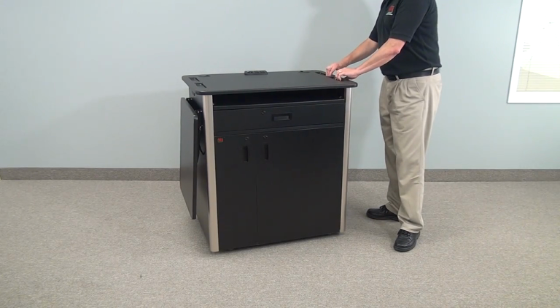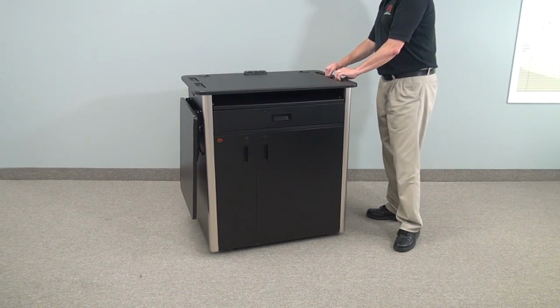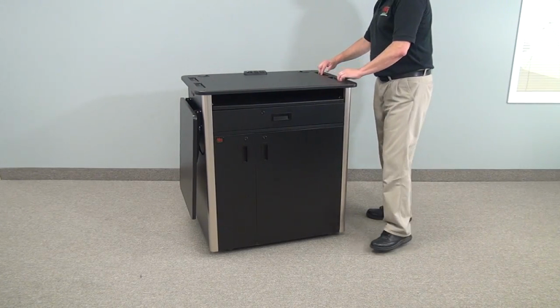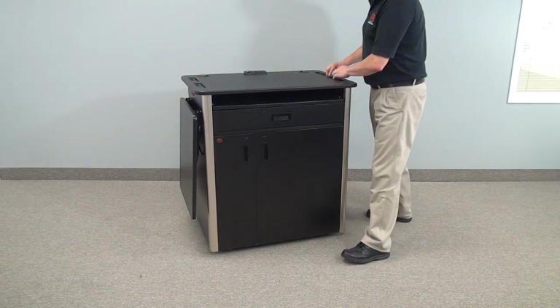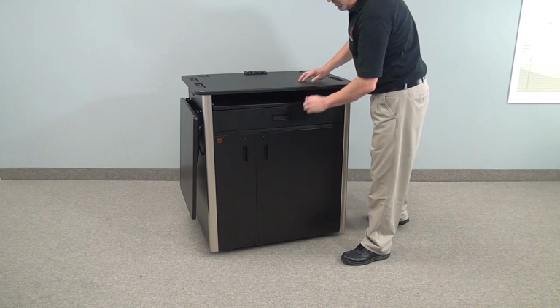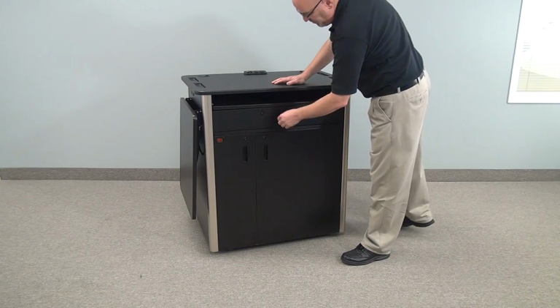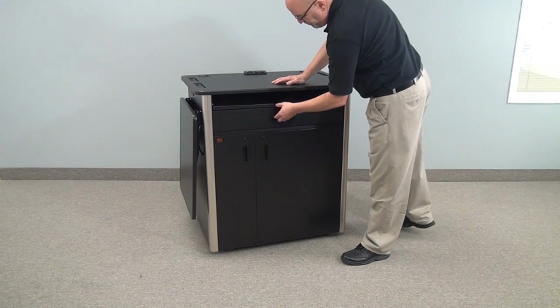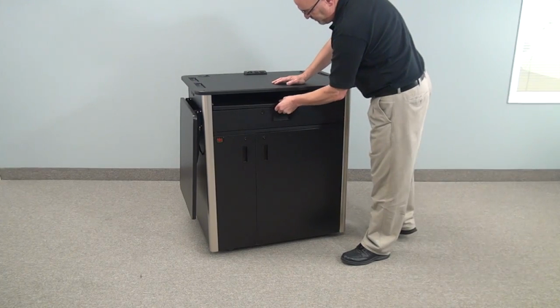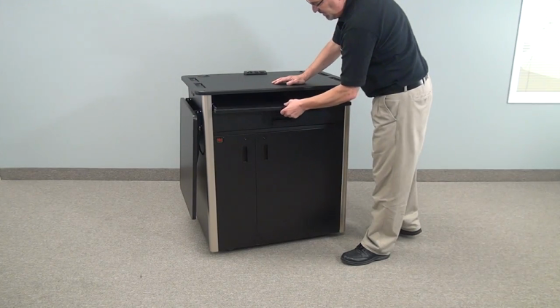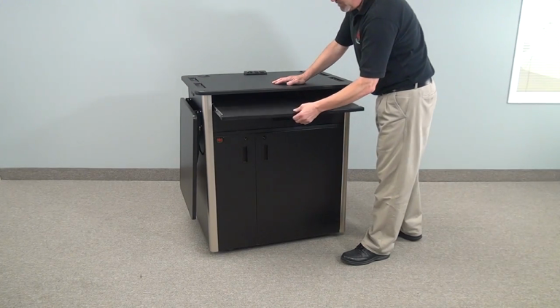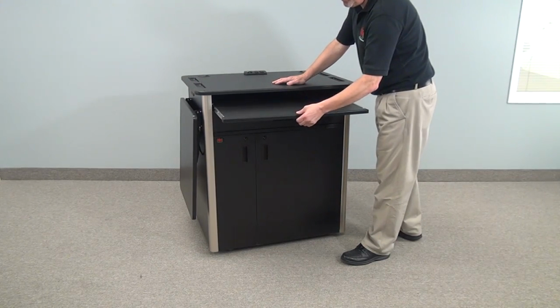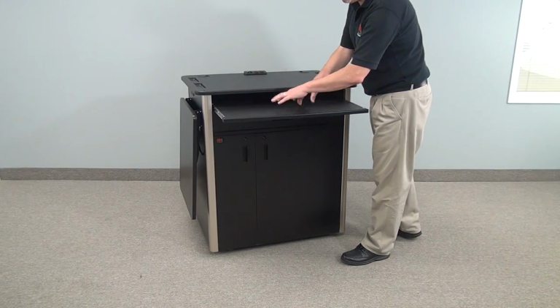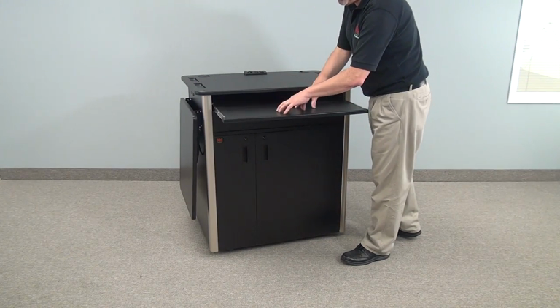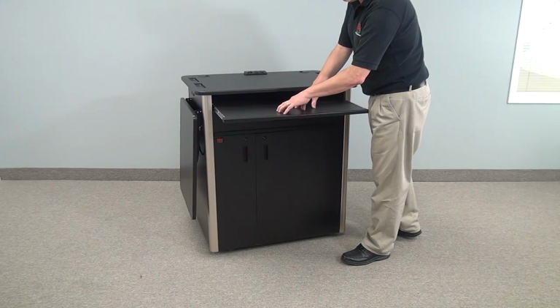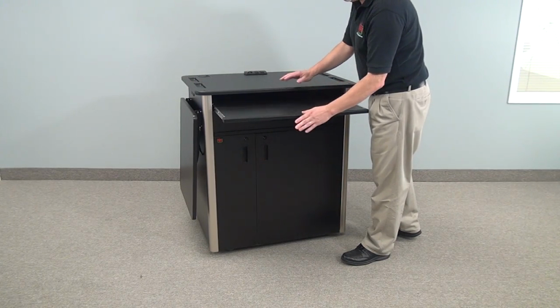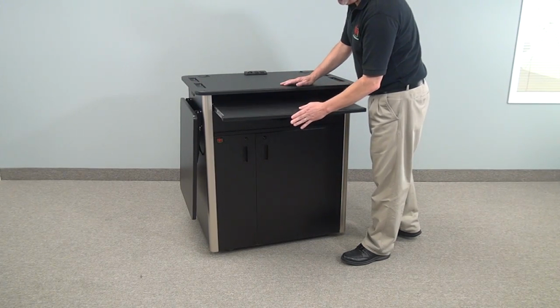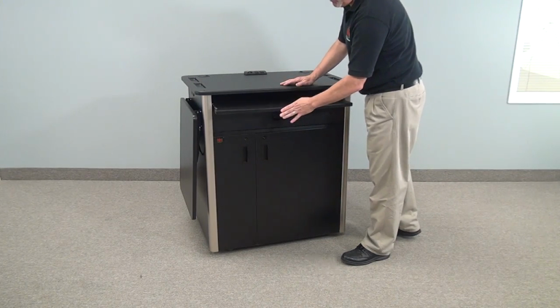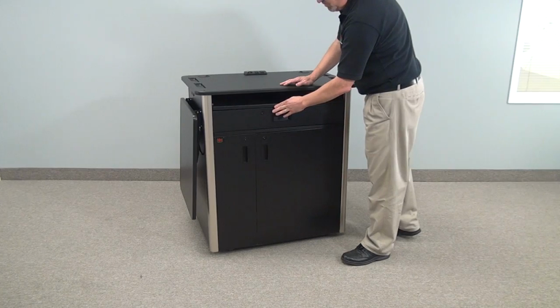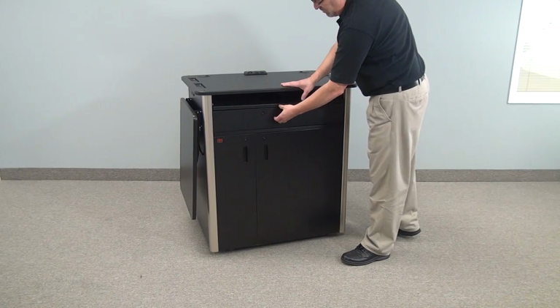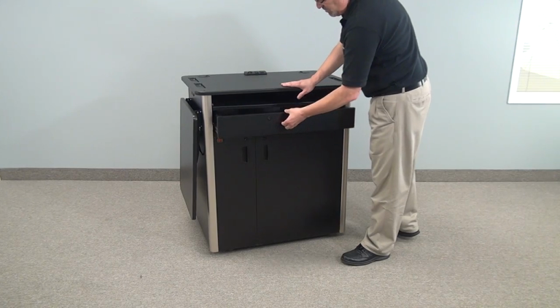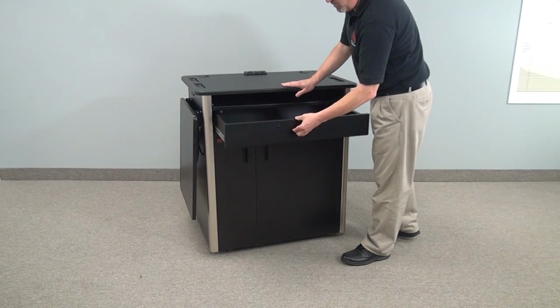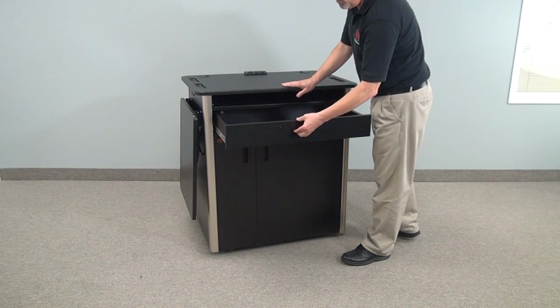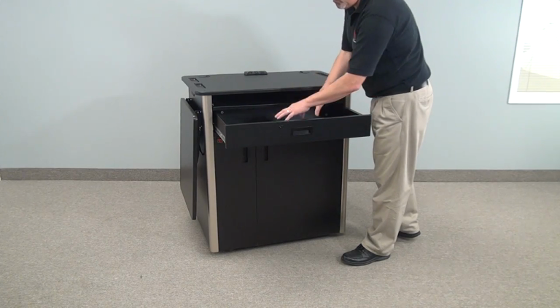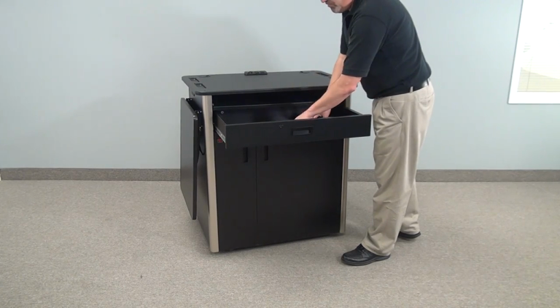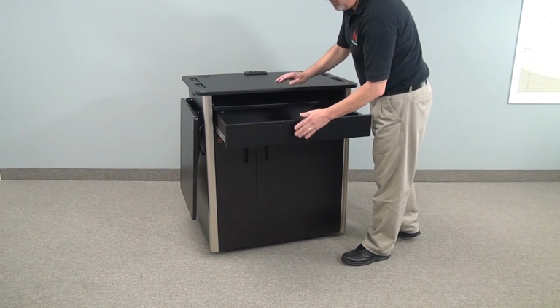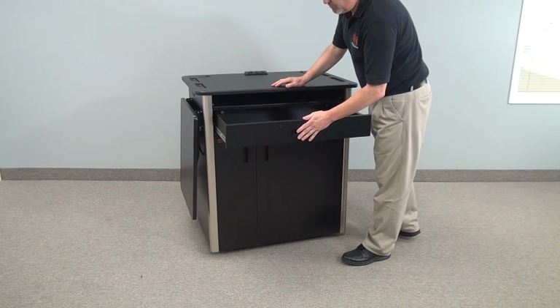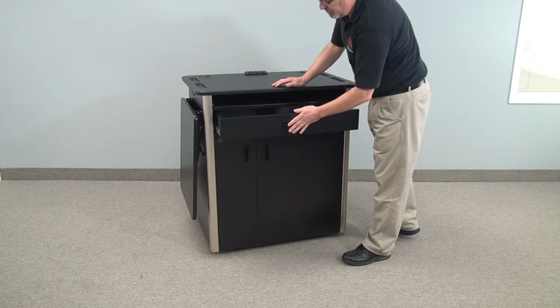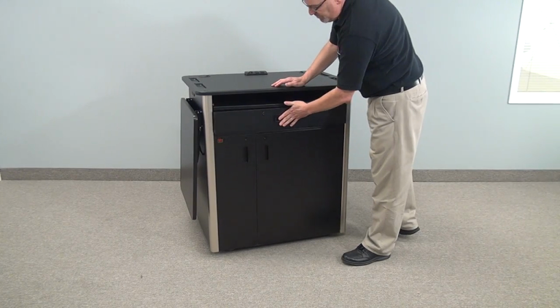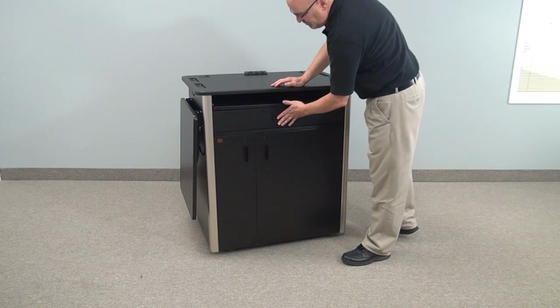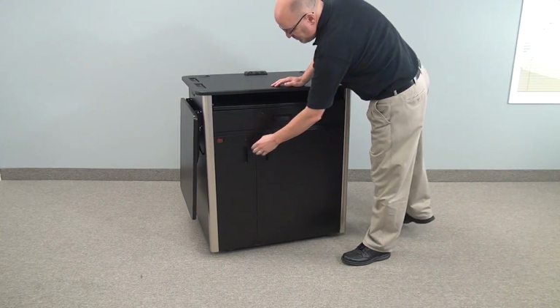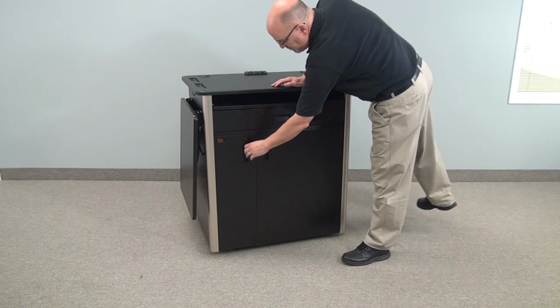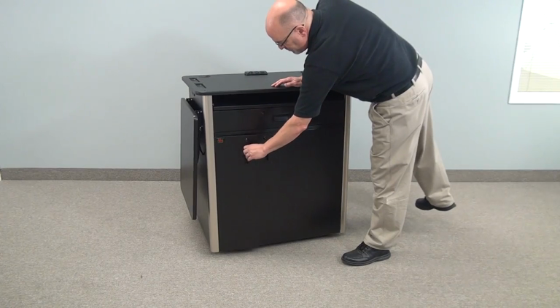It has recesses on the sides which can be used for moving it around or can hold pens. It has a keyboard drawer which is big enough for a keyboard and a mouse, and a storage drawer underneath for remote controls, wiring, etc.